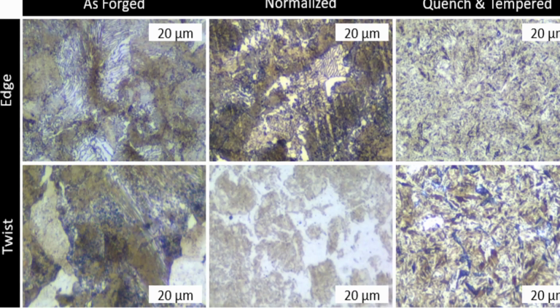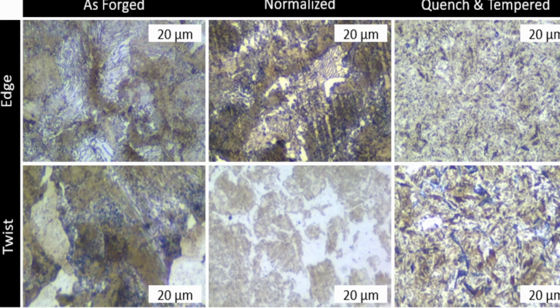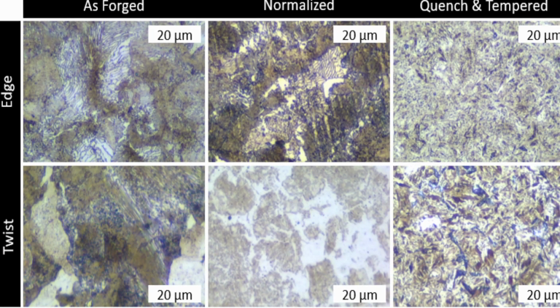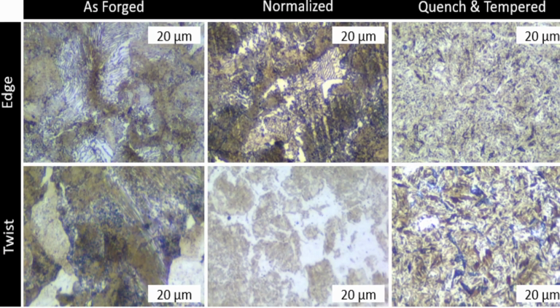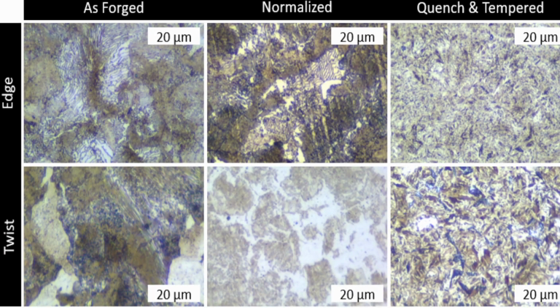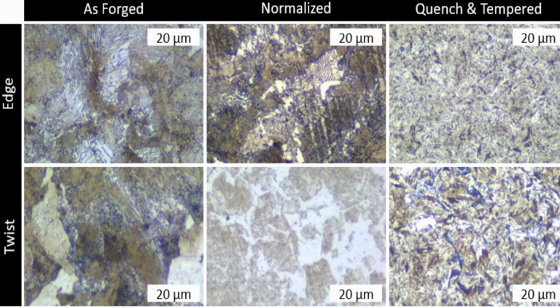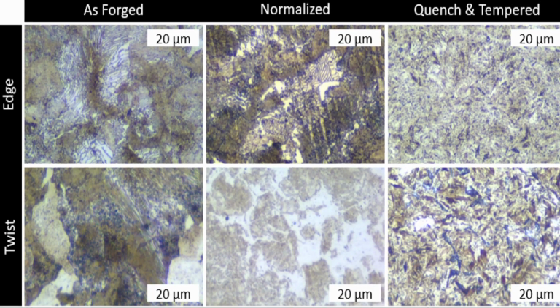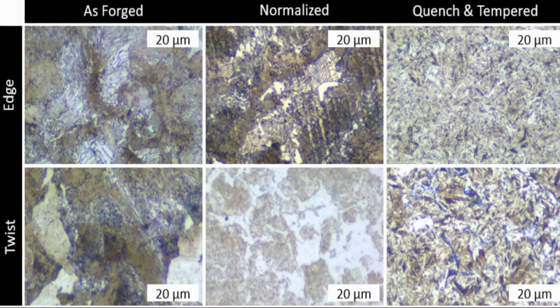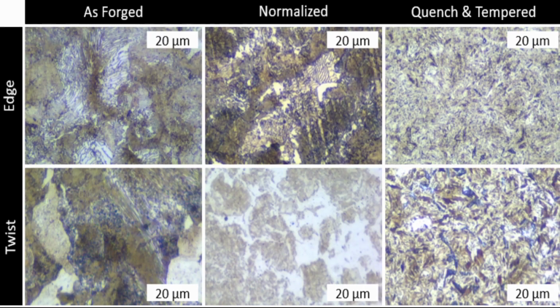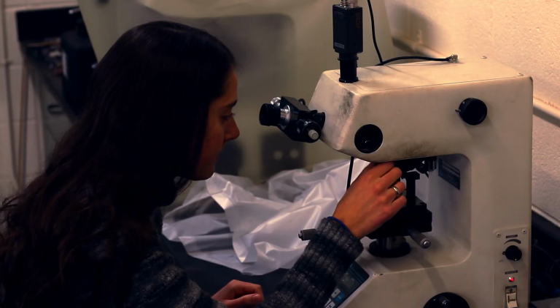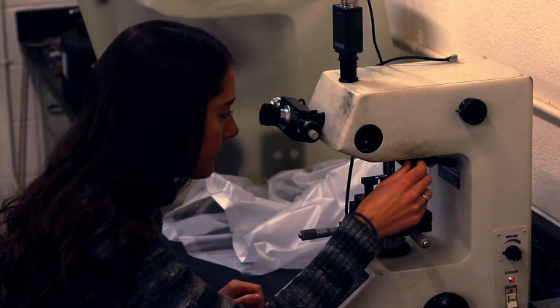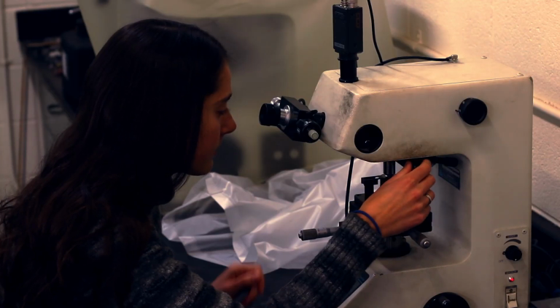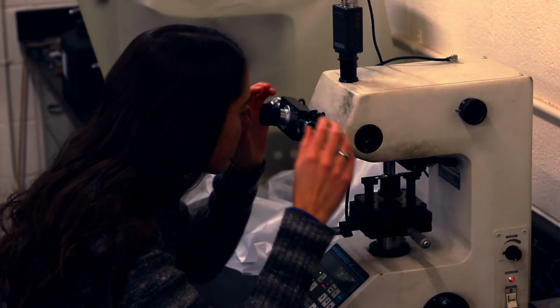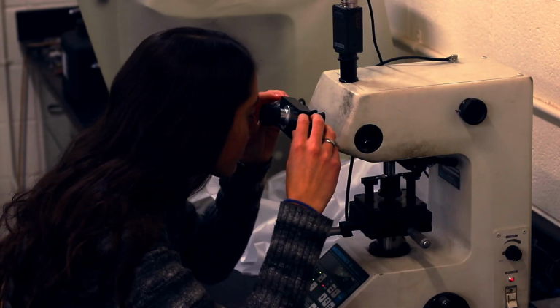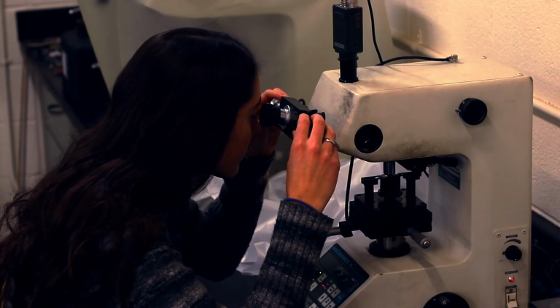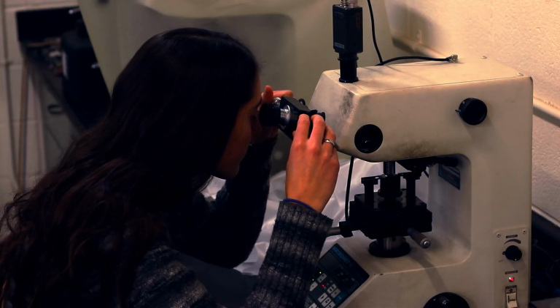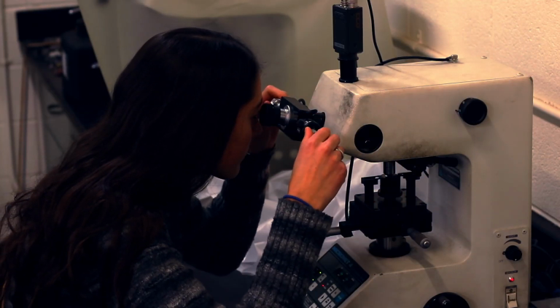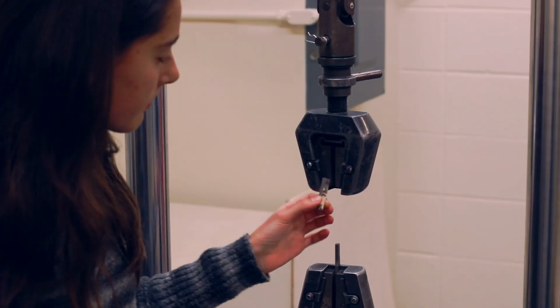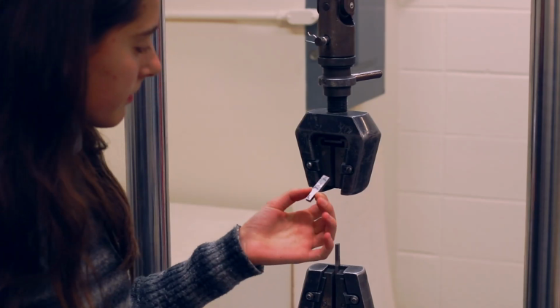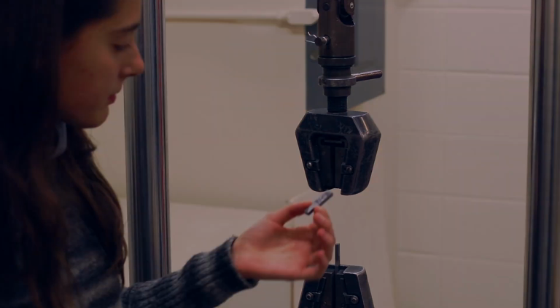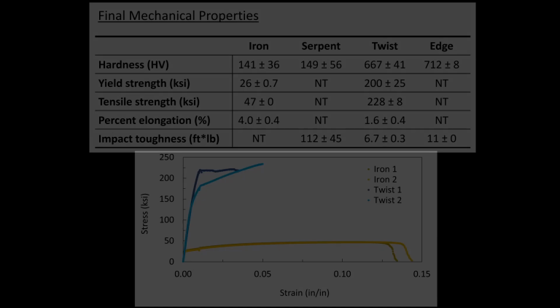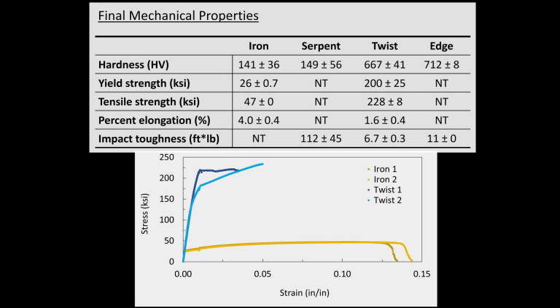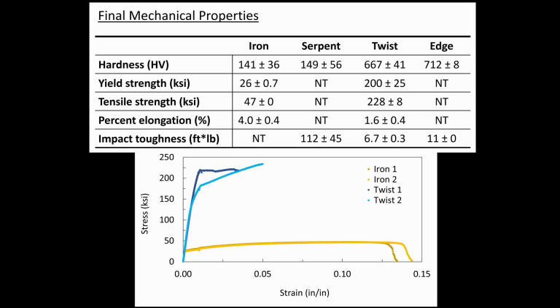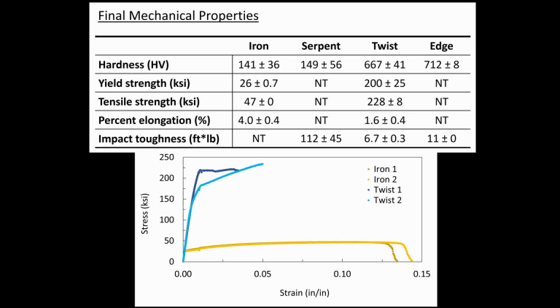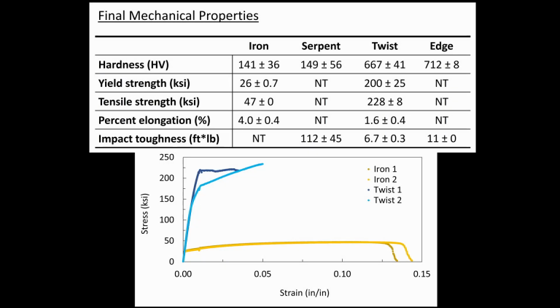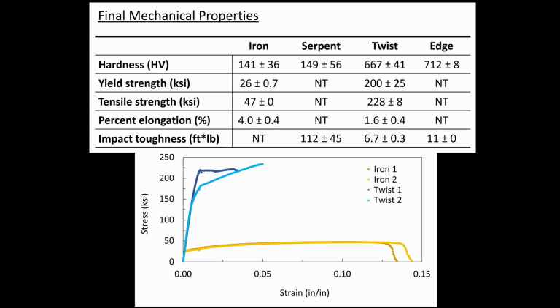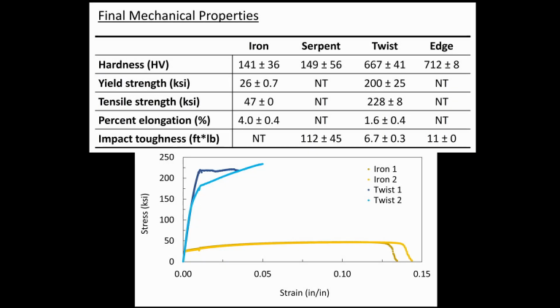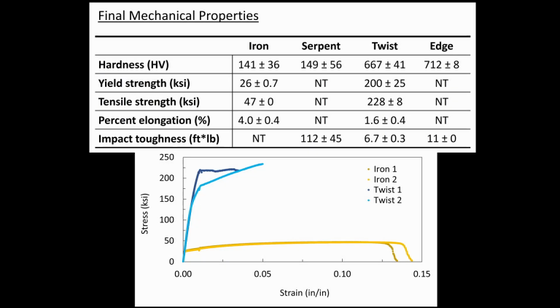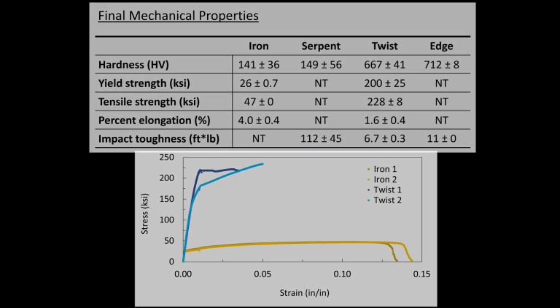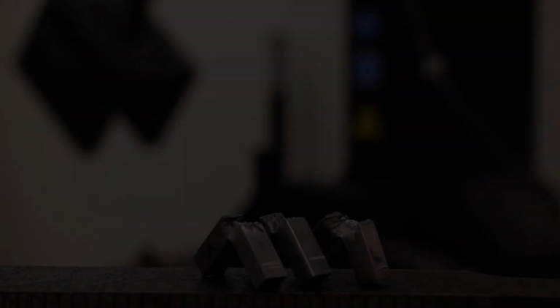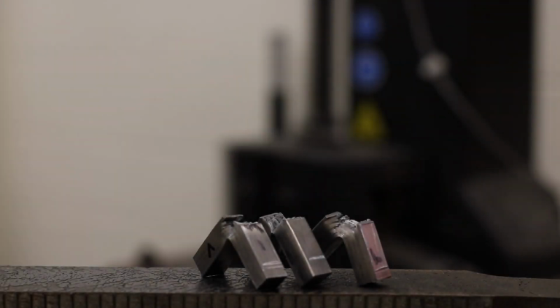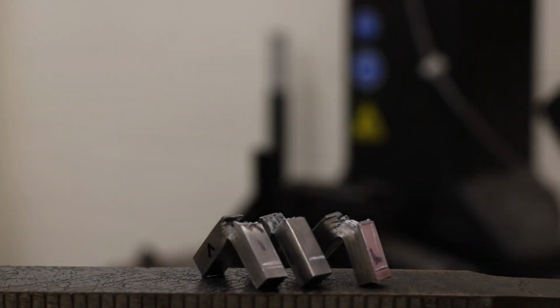Metallography and hardness, tensile, and Charpy tests were performed on material taken from the various bars. Testing on the final heat-treated material showed high hardness in the edge and twist material, and tough serpent material.